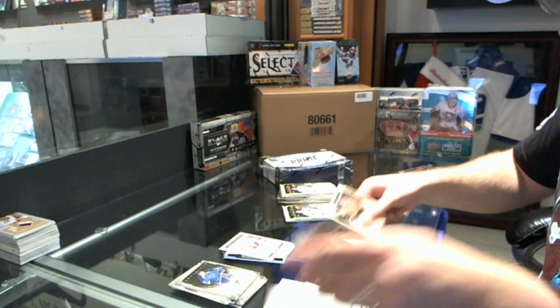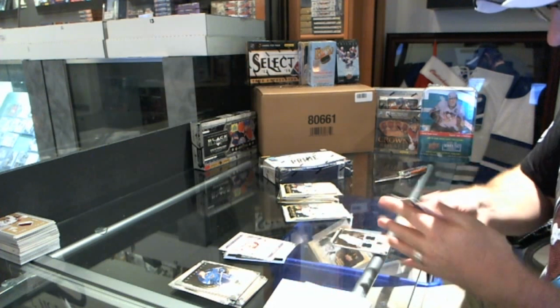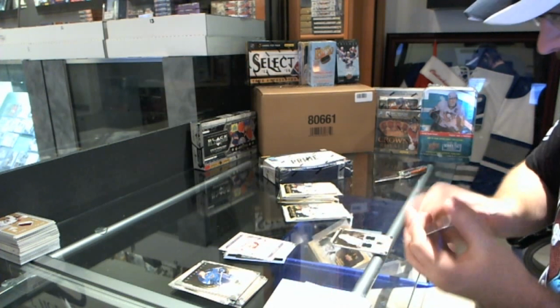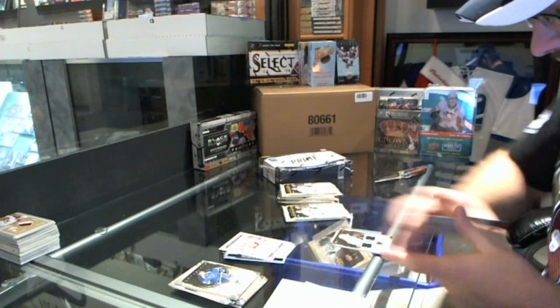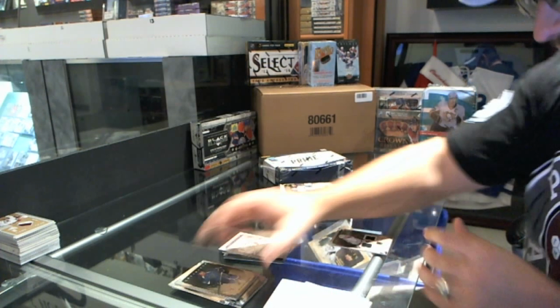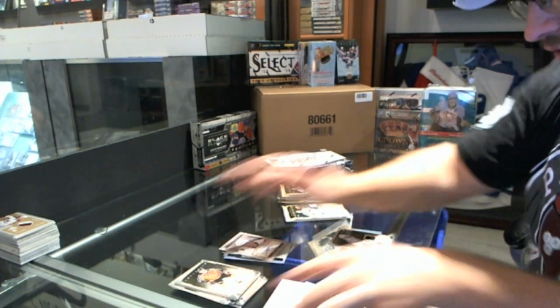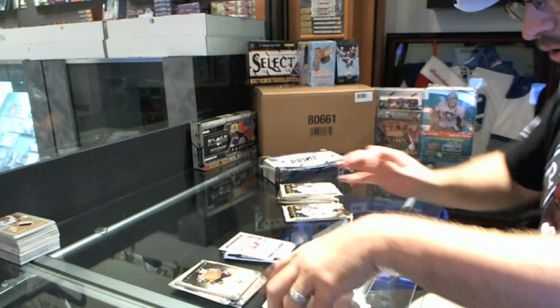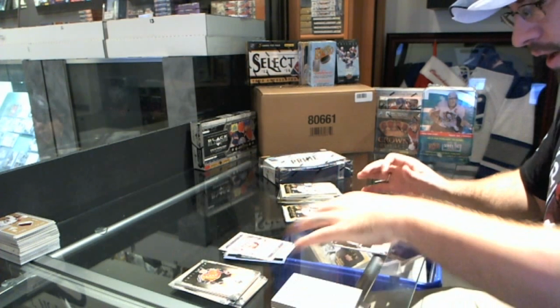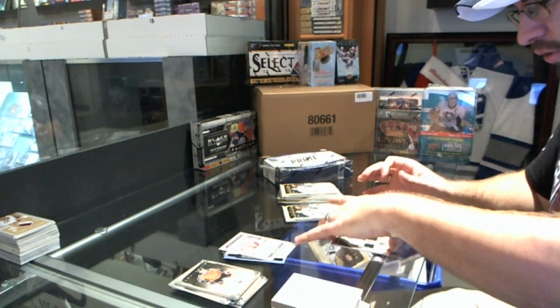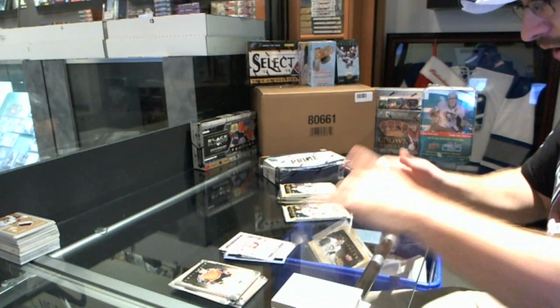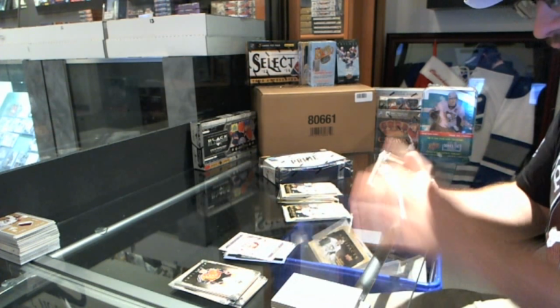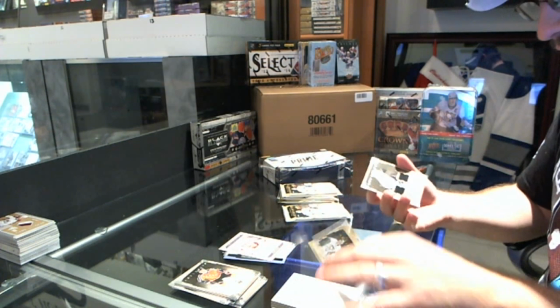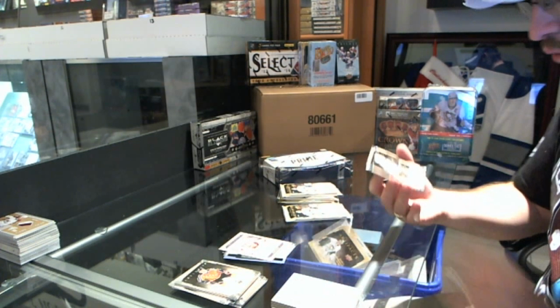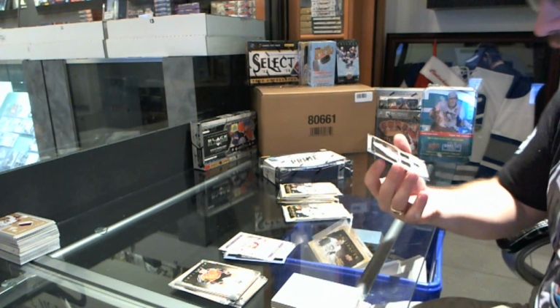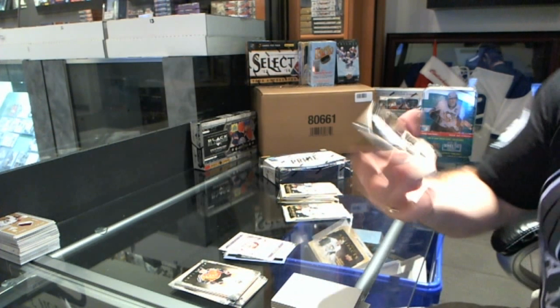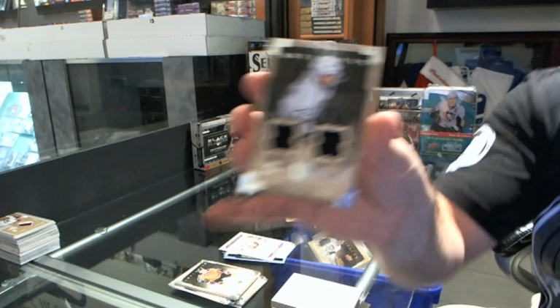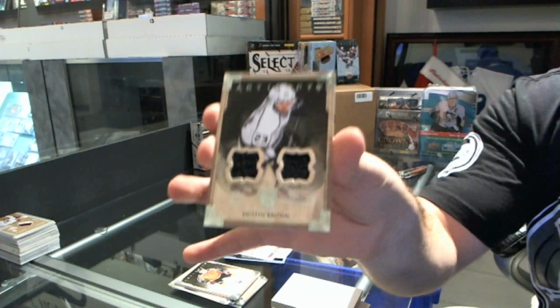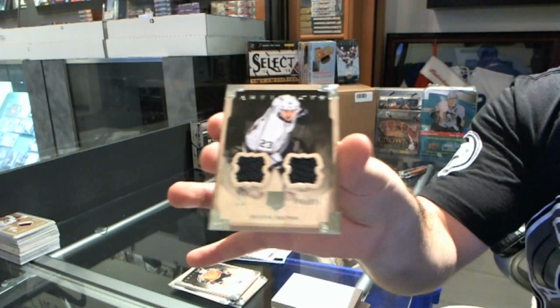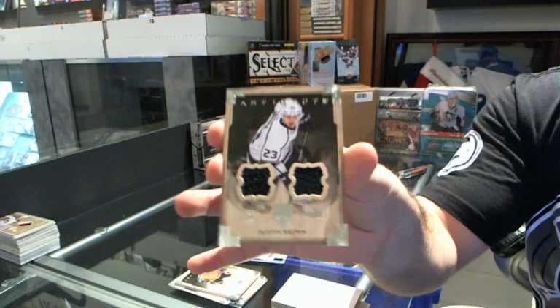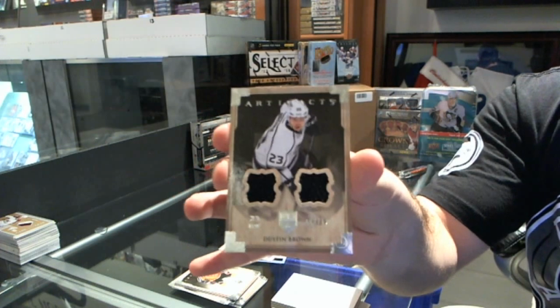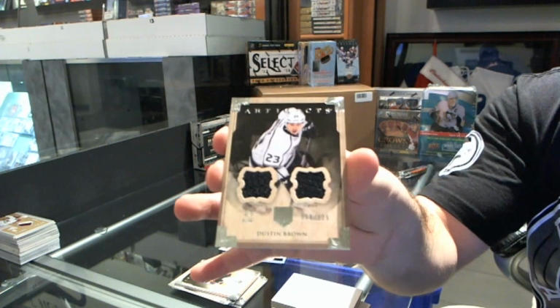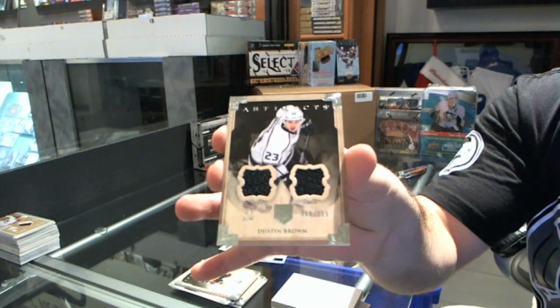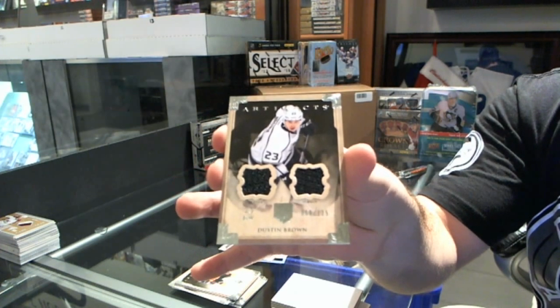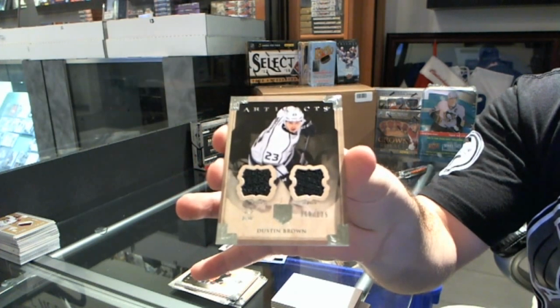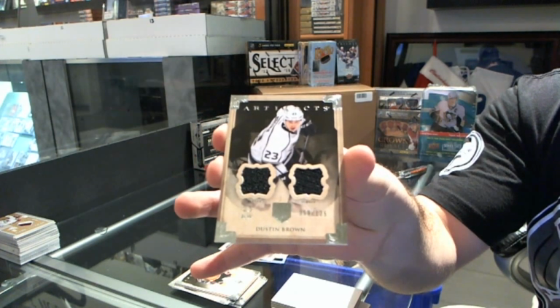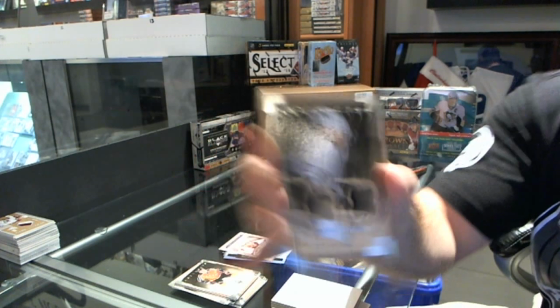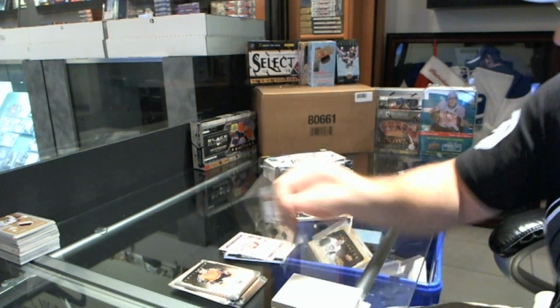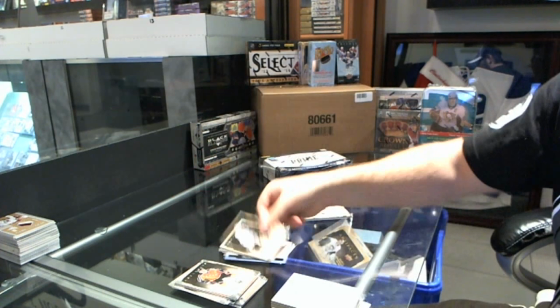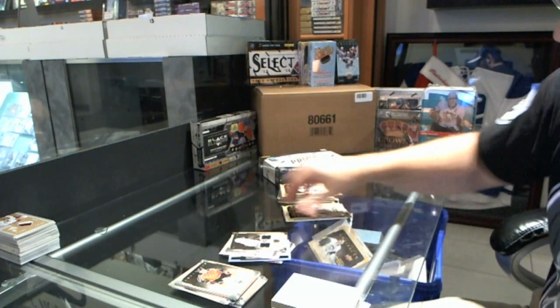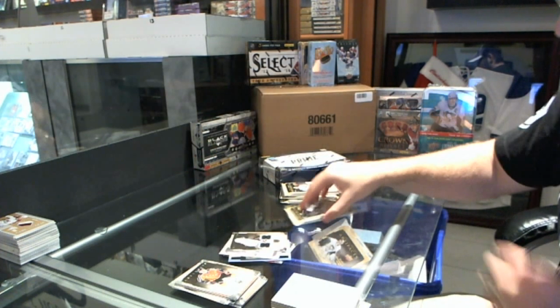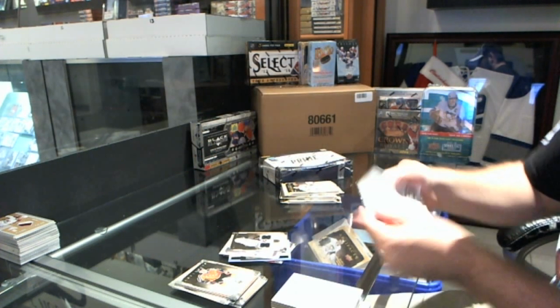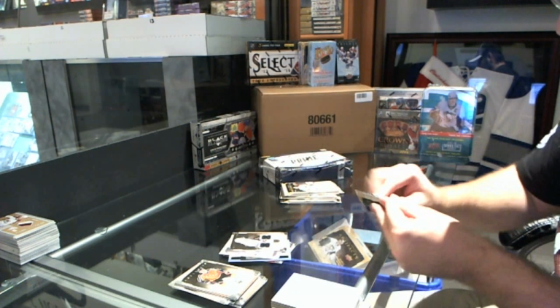For the L.A. Kings, number 2 of 125, dual jersey — Dustin Brown.